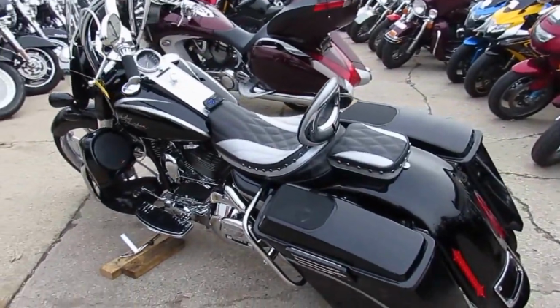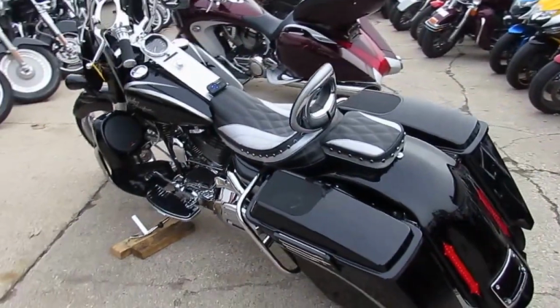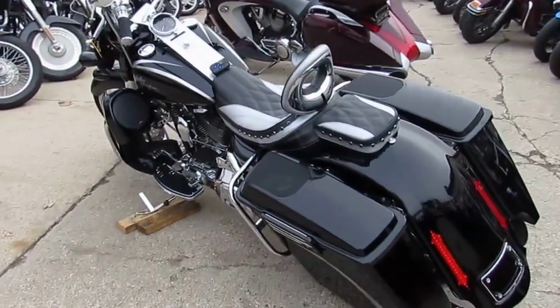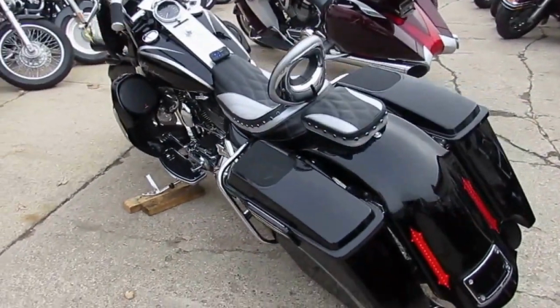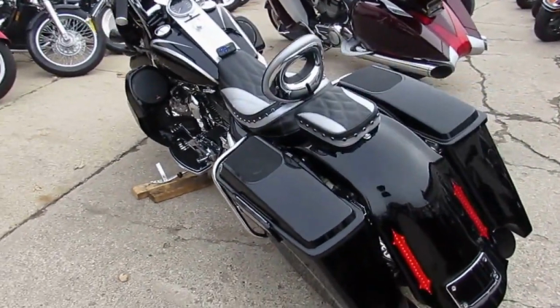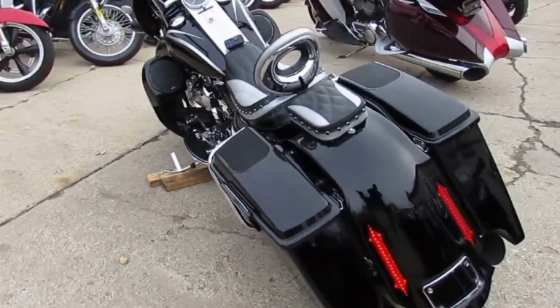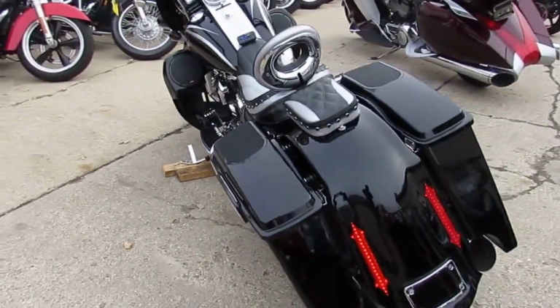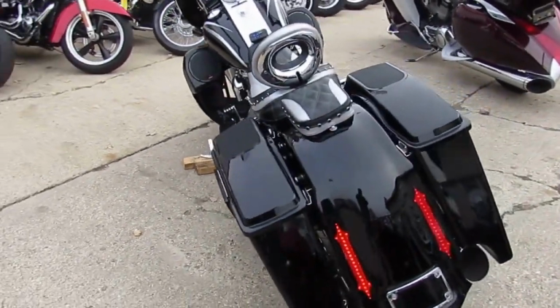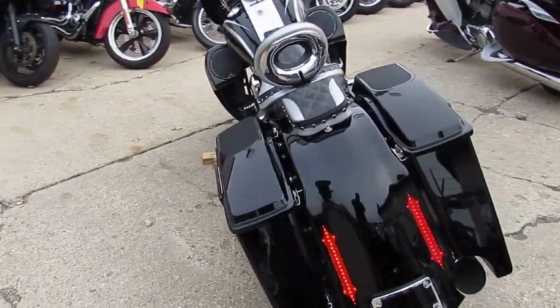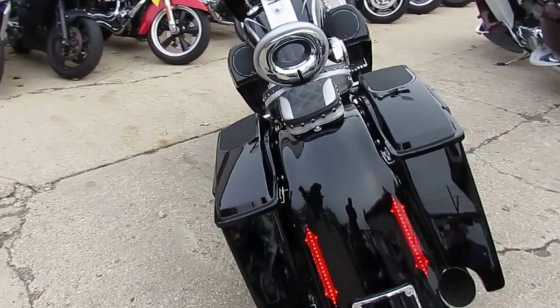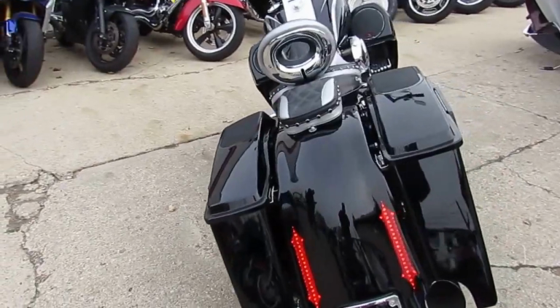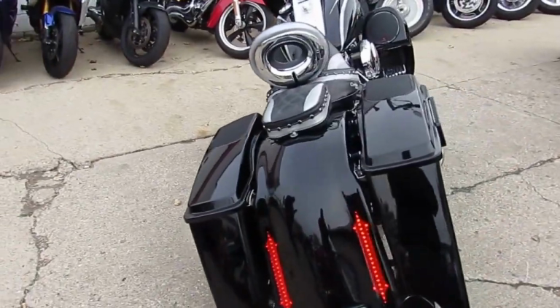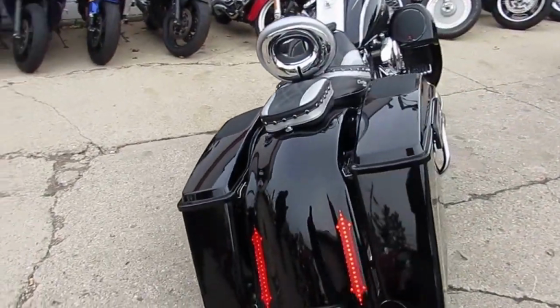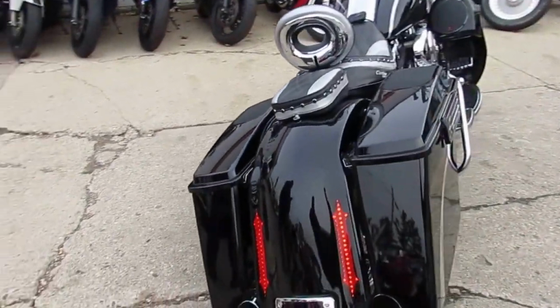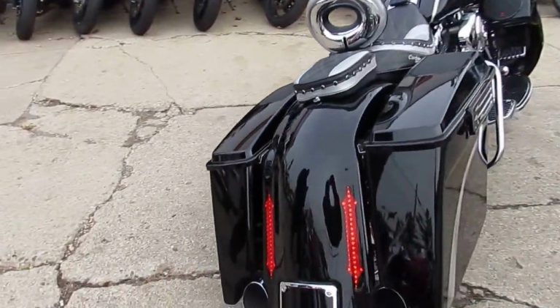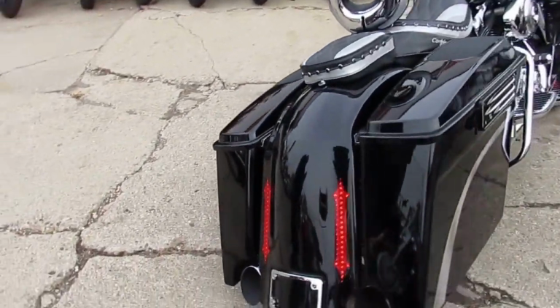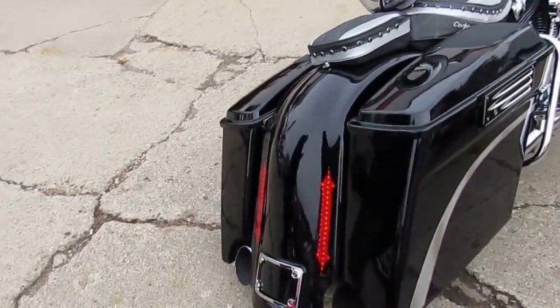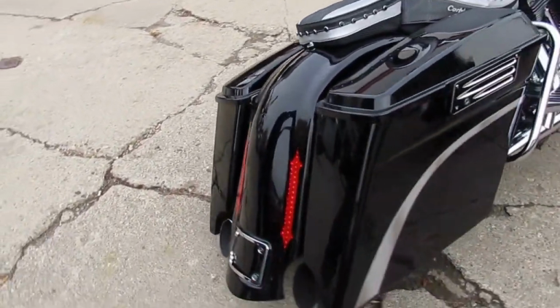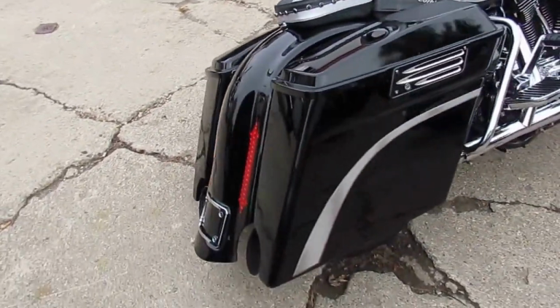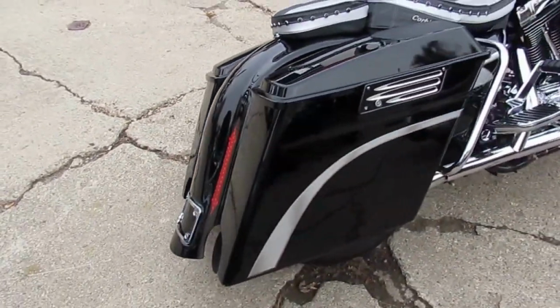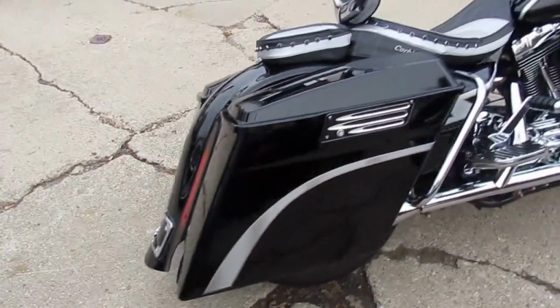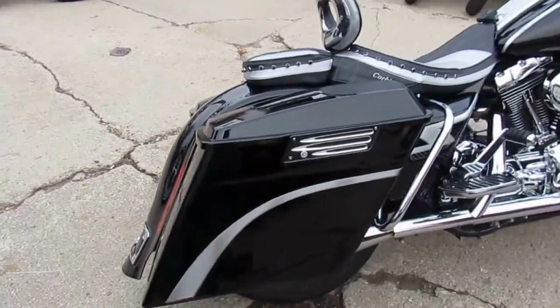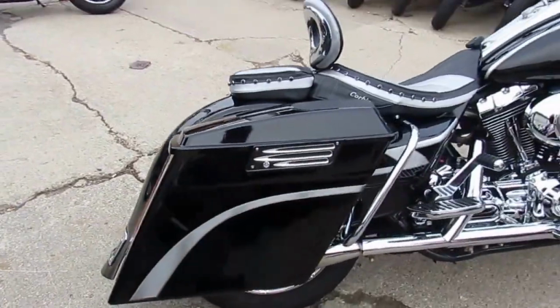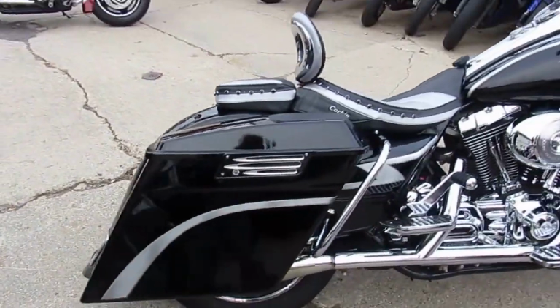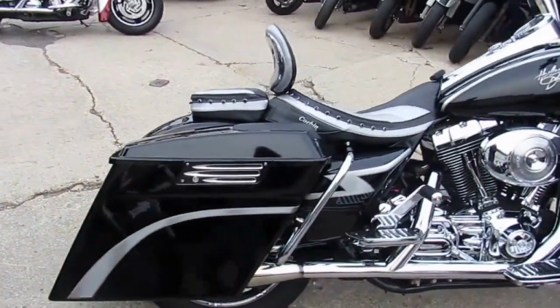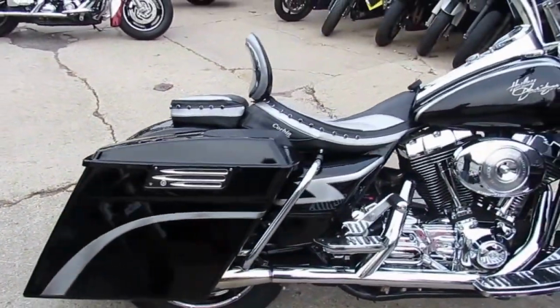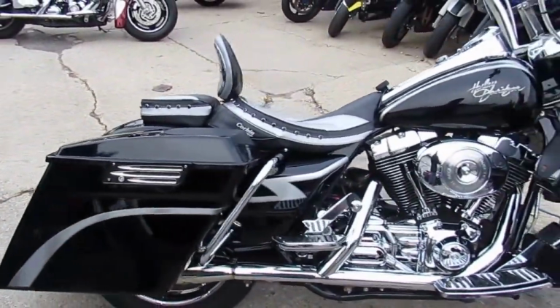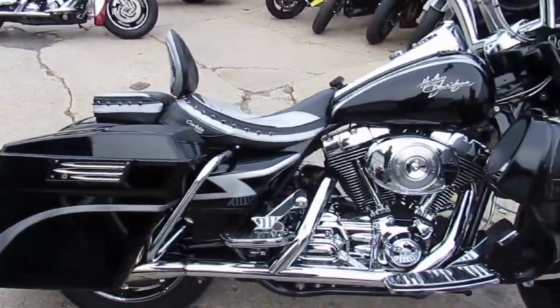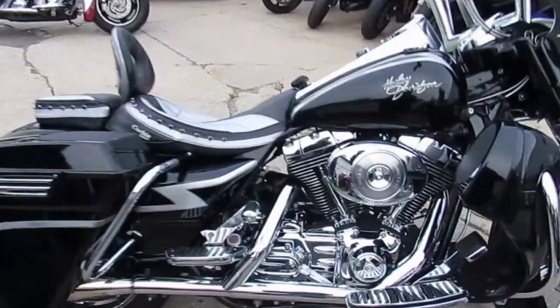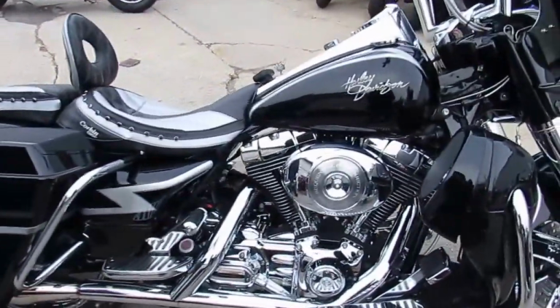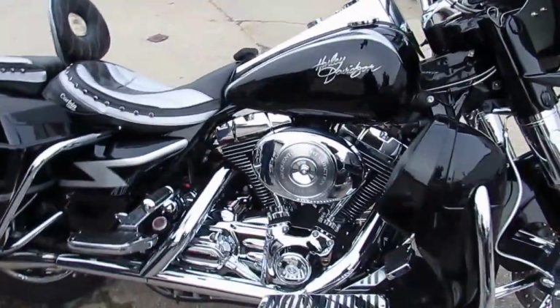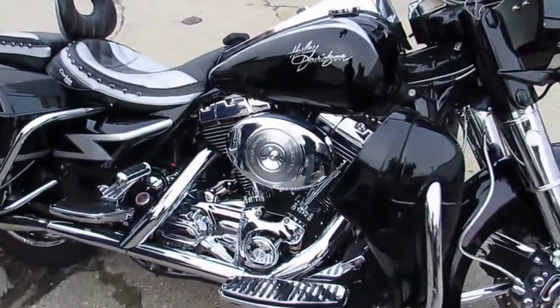It's got the extra wide extended rear fender, tons of extra chrome — bike is a must-see. There's not another one out there like it guys; pictures don't do it justice. Over $25,000 invested and we're letting it go at only $14,999.